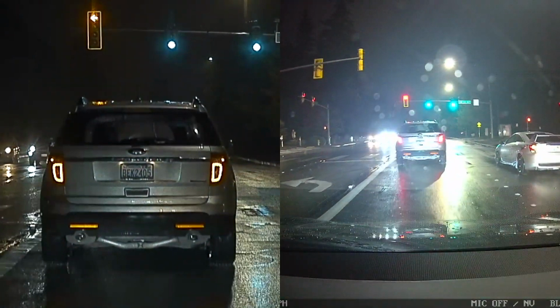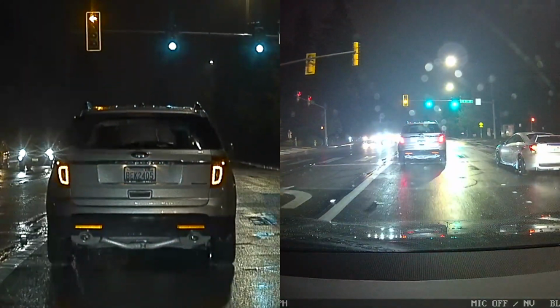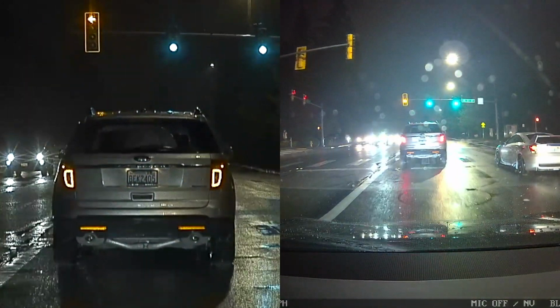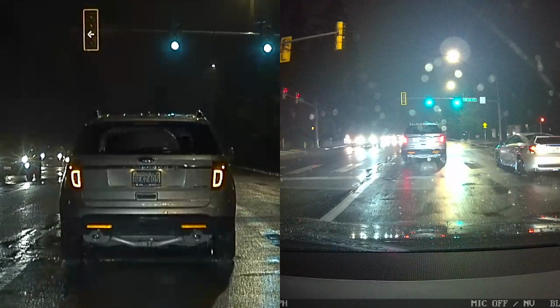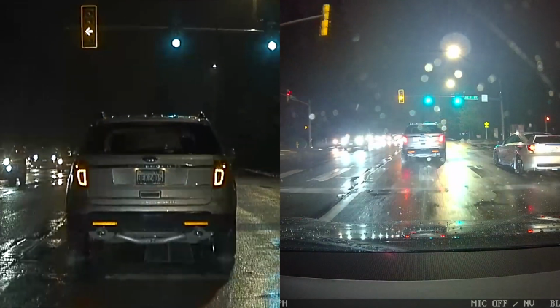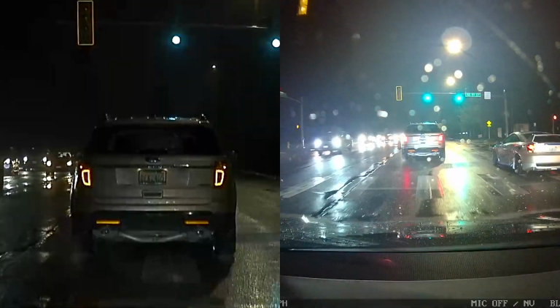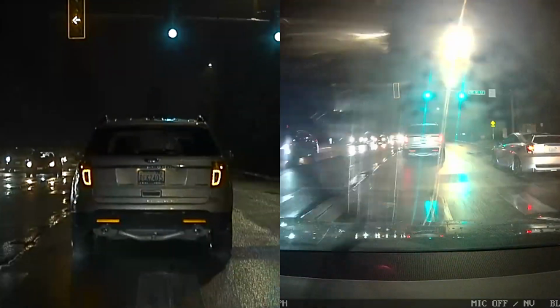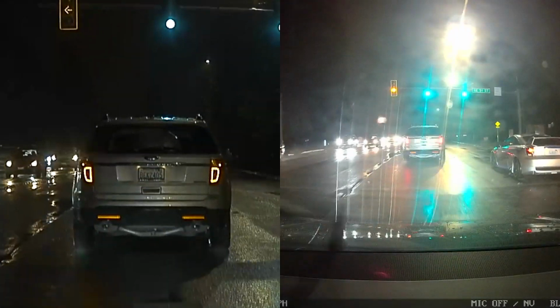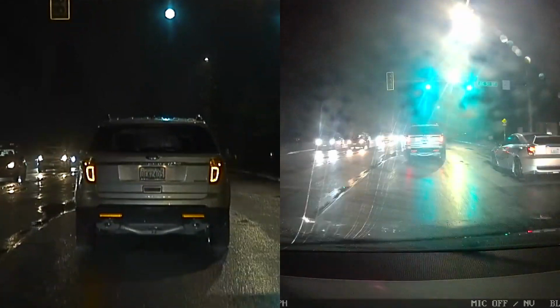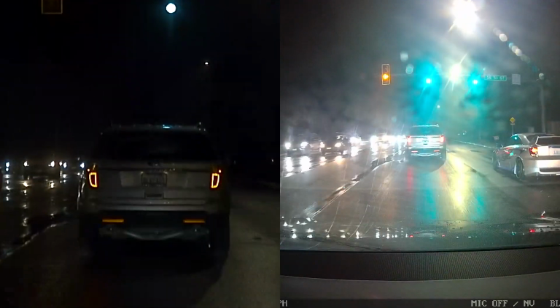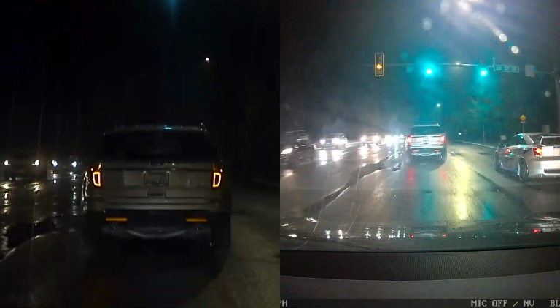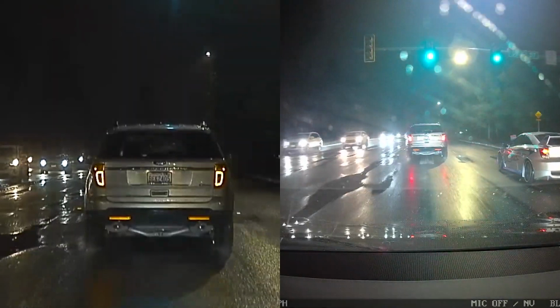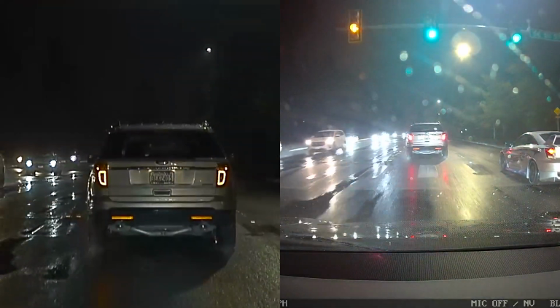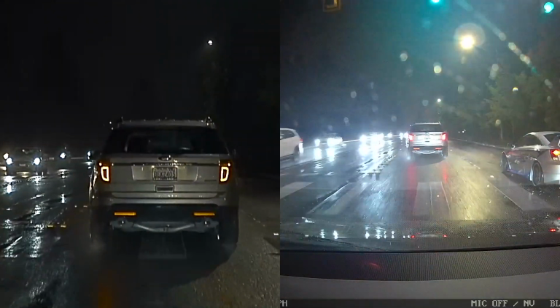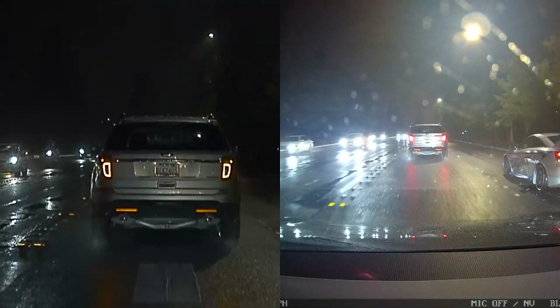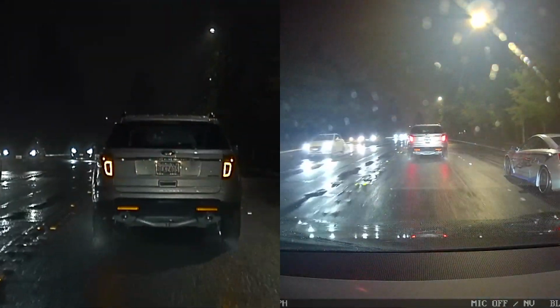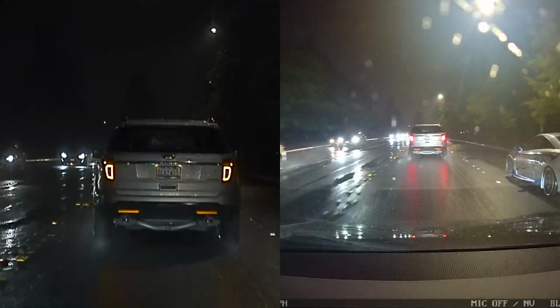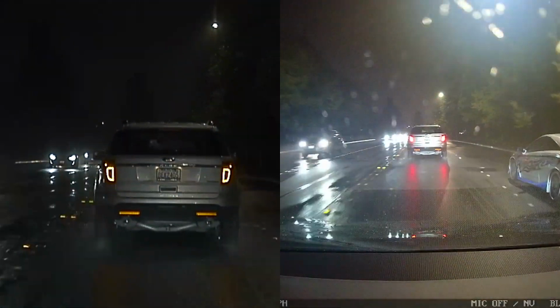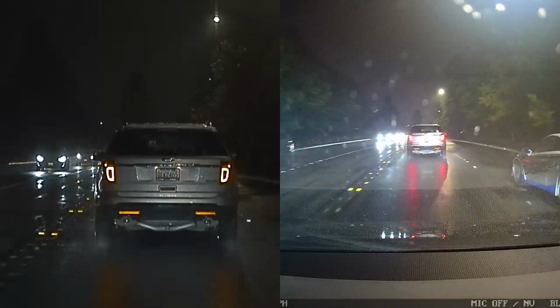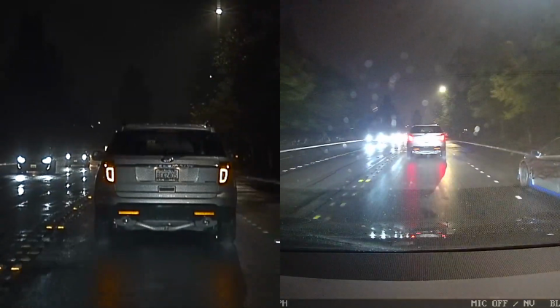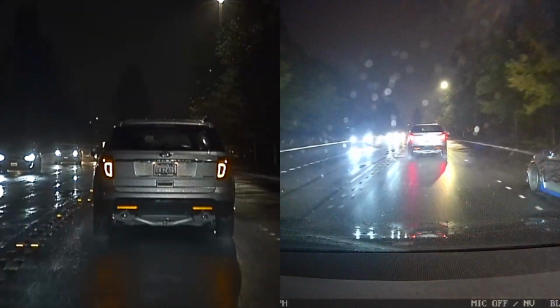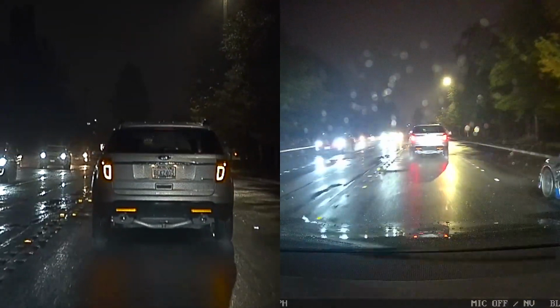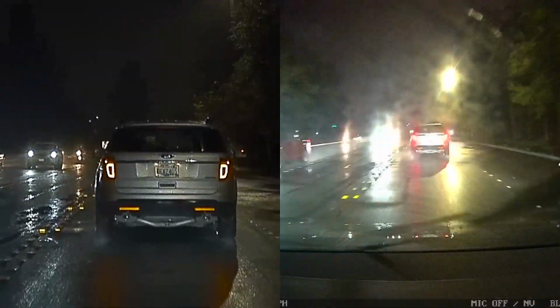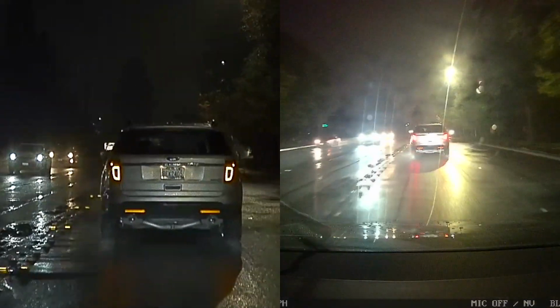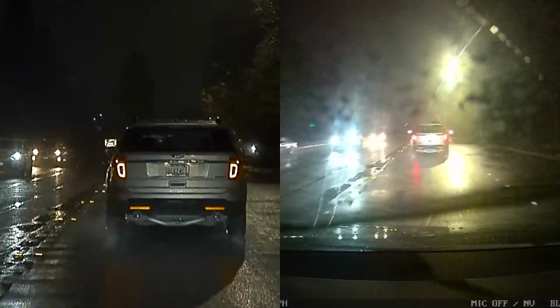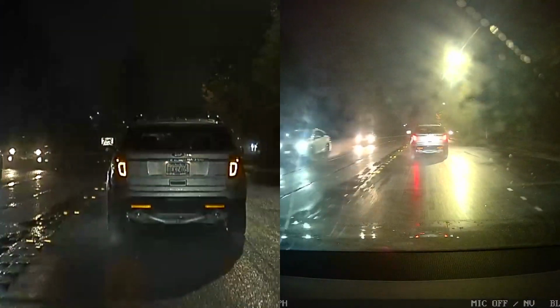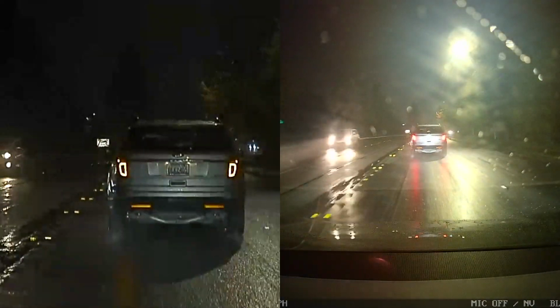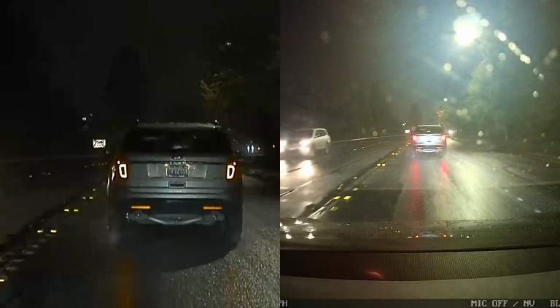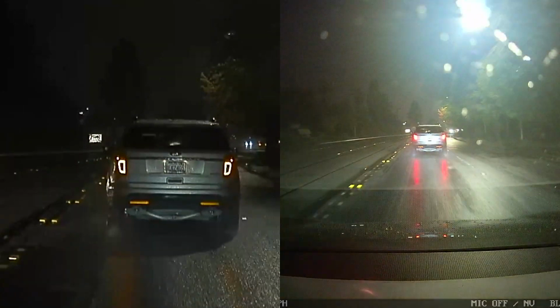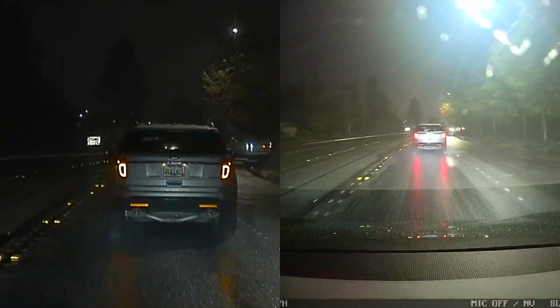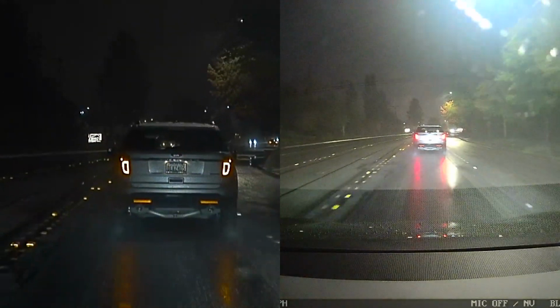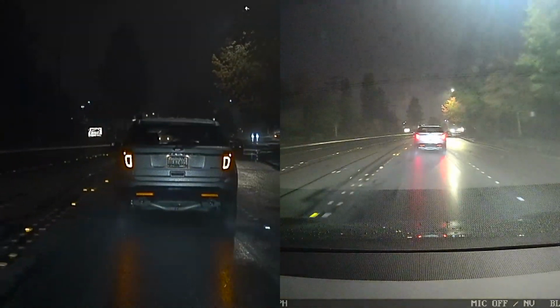I picked the worst possible conditions for this test, namely at night with rain, just to show what each camera is capable of doing.